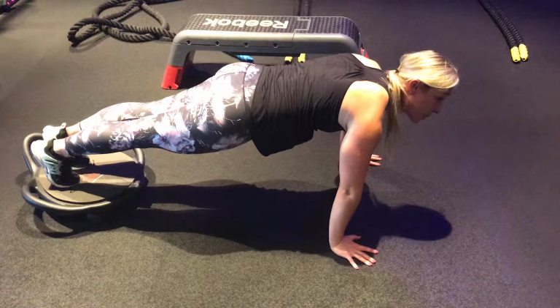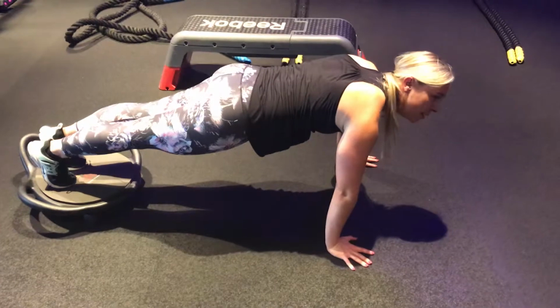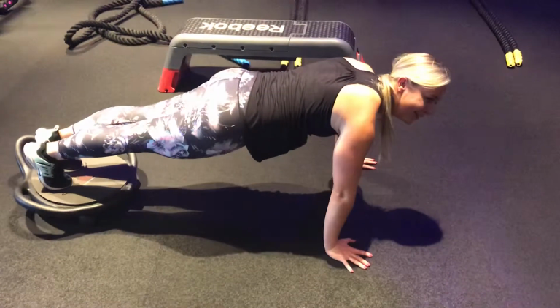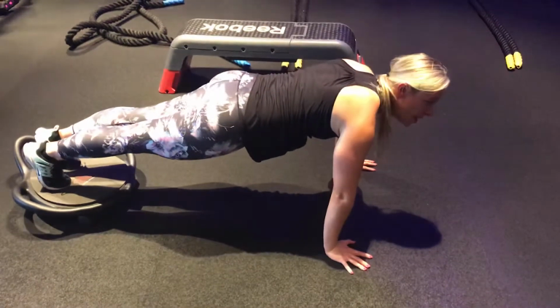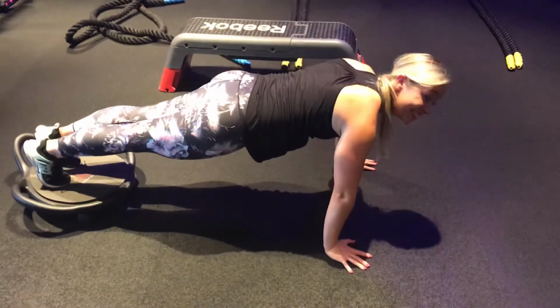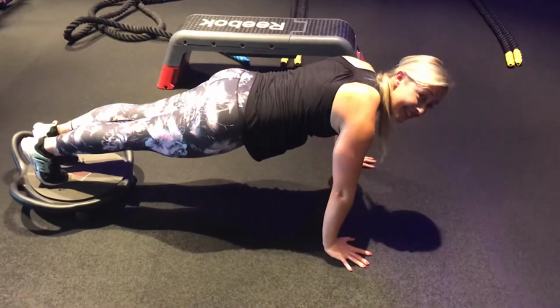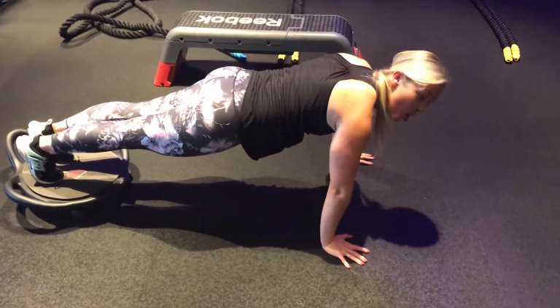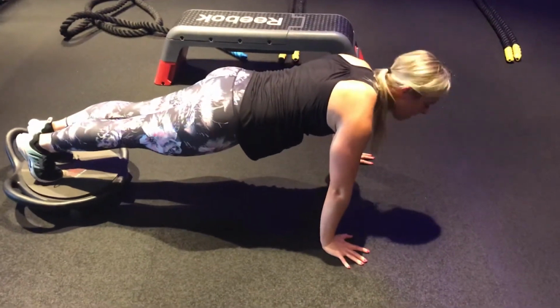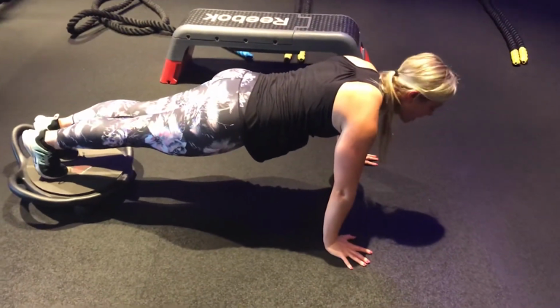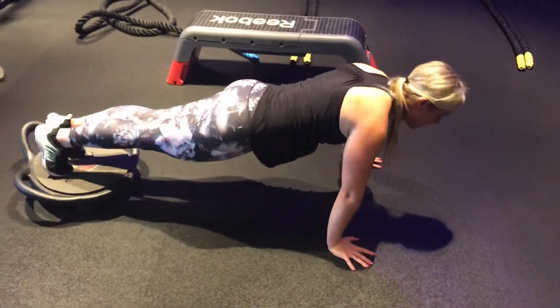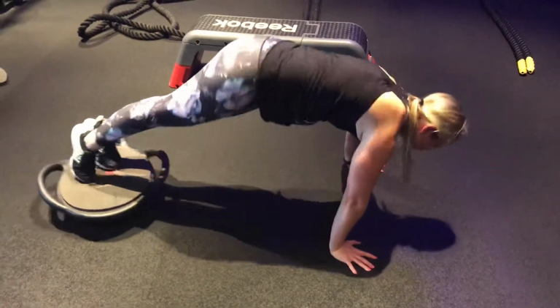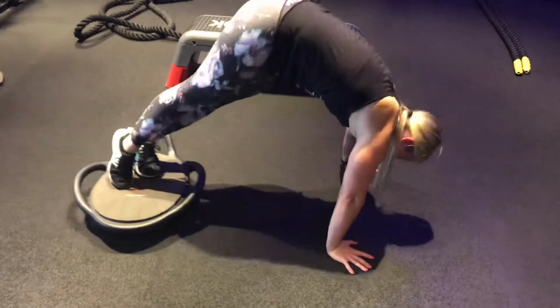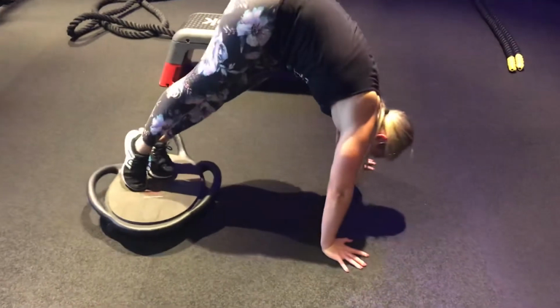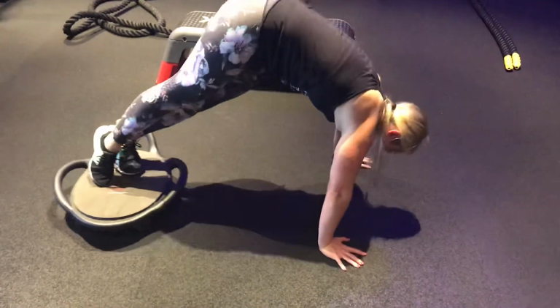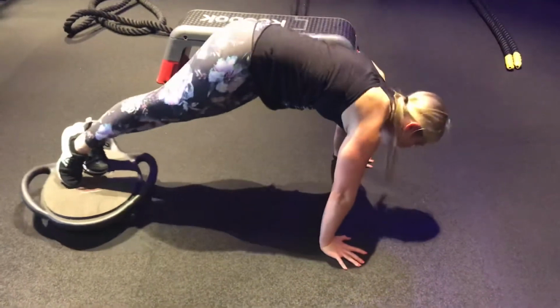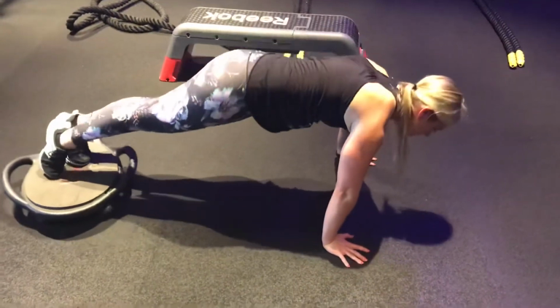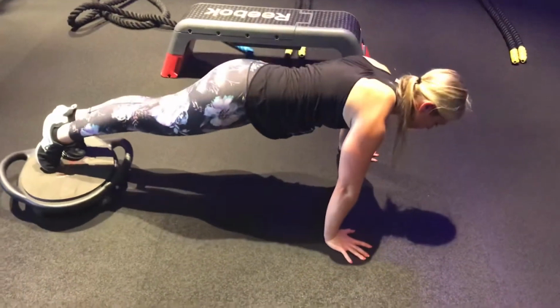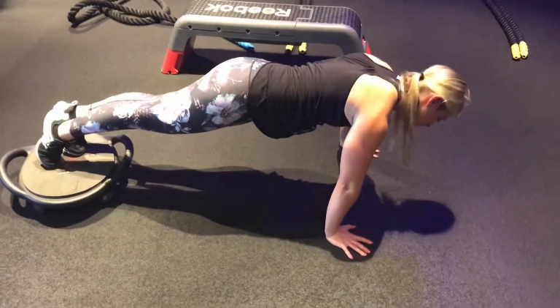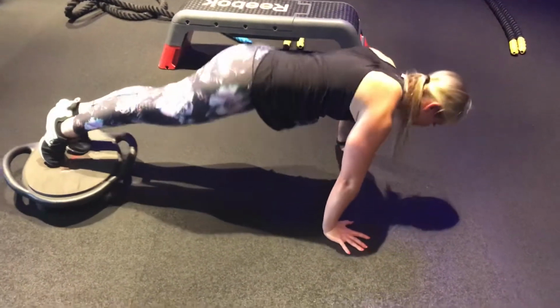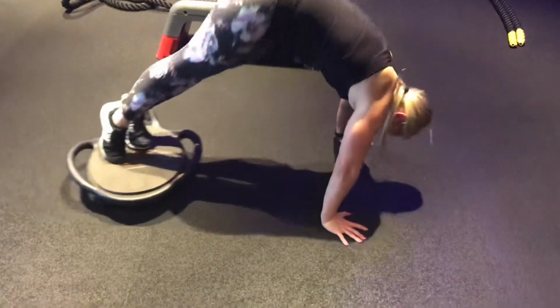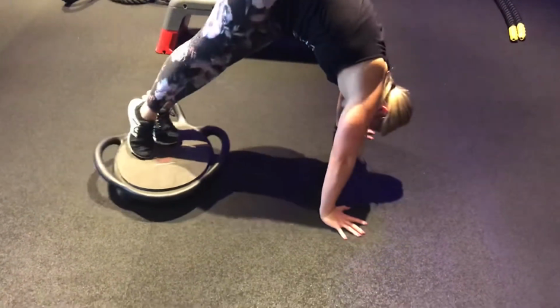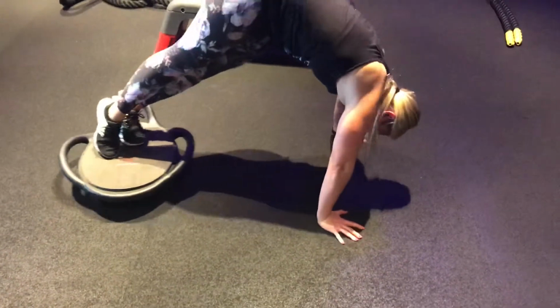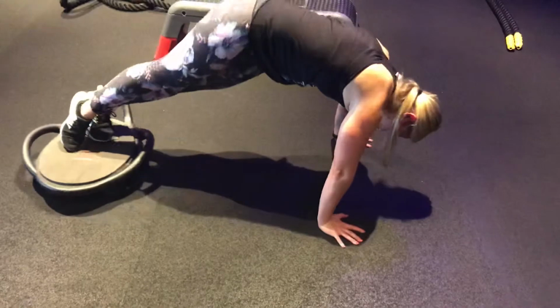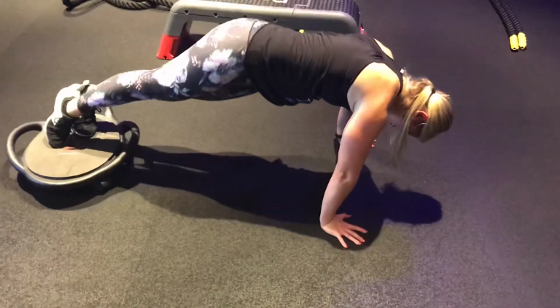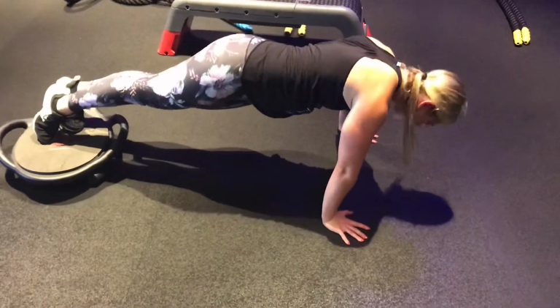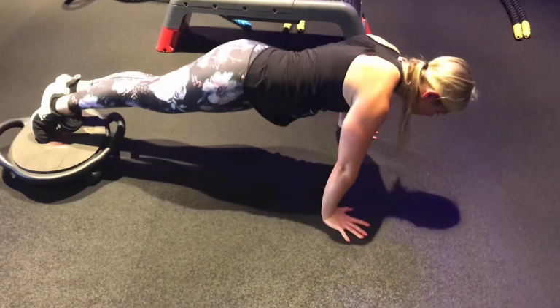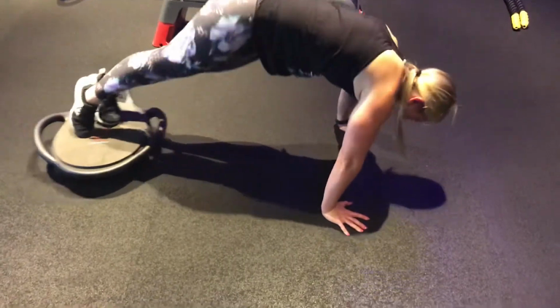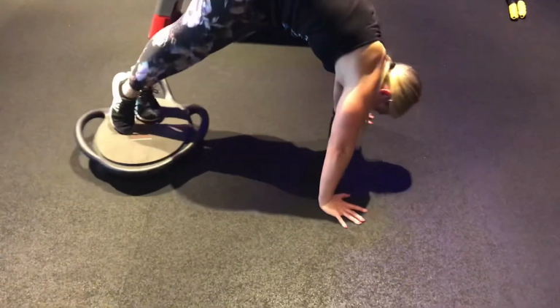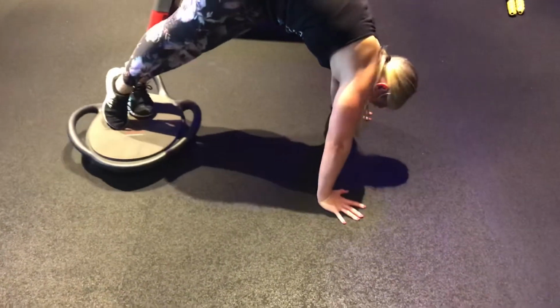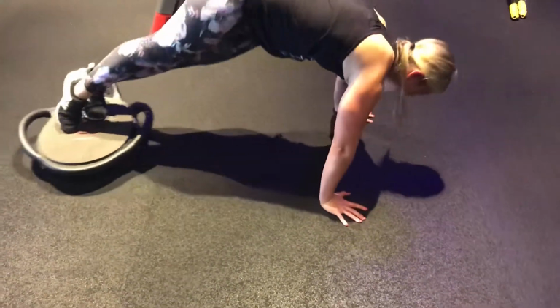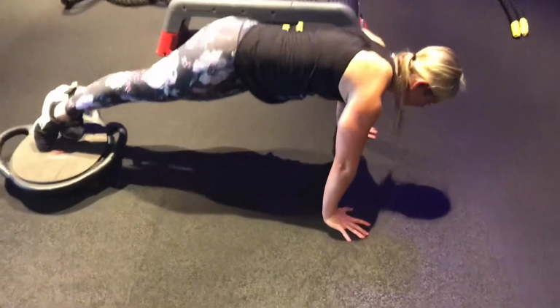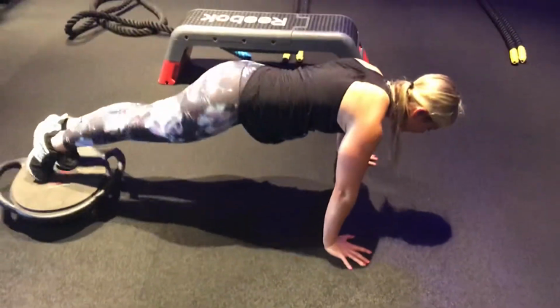I'm sweating. Oblique pipe. So this one, you're going to be driving all the way up. It's kind of like a side crunch. But notice how I'm pointing my toes to the right. So it's like the pipe, but we are now working the left side.